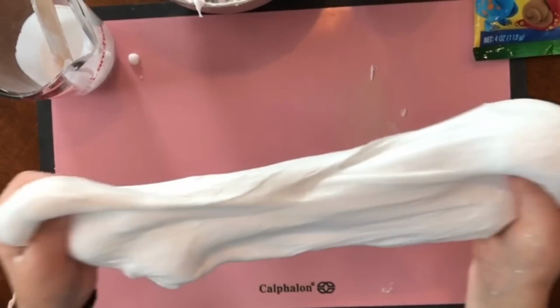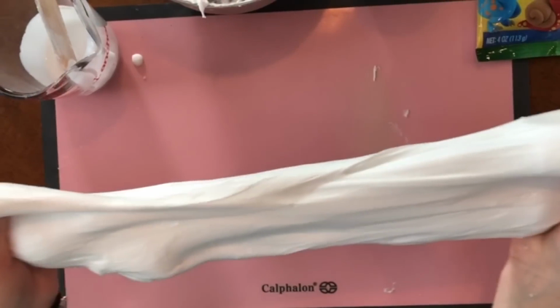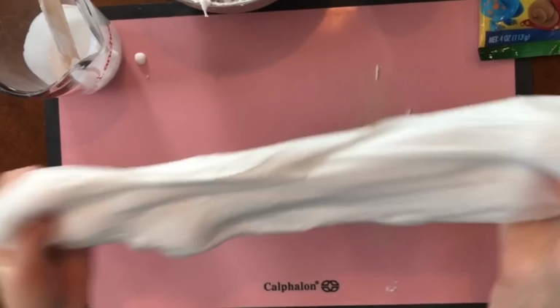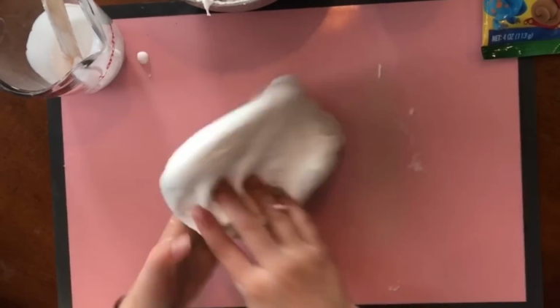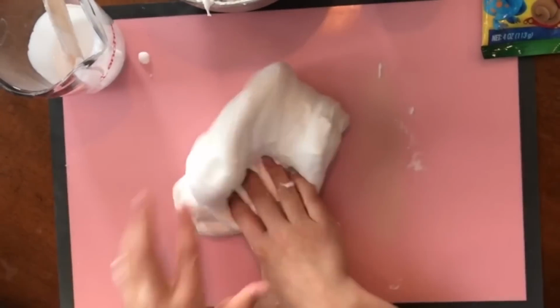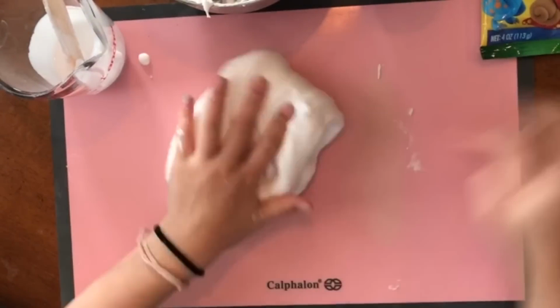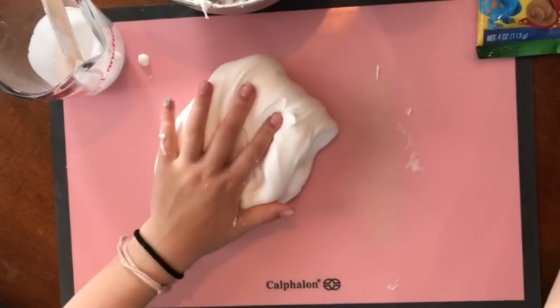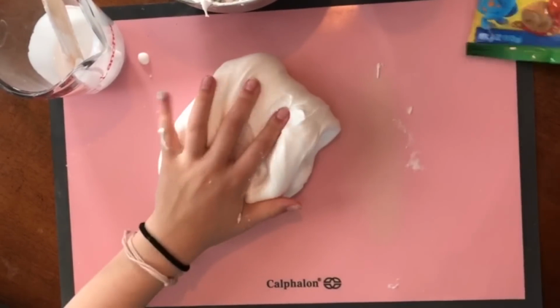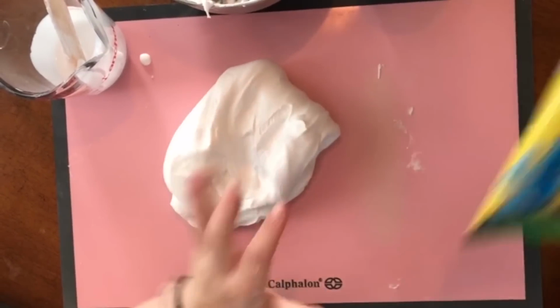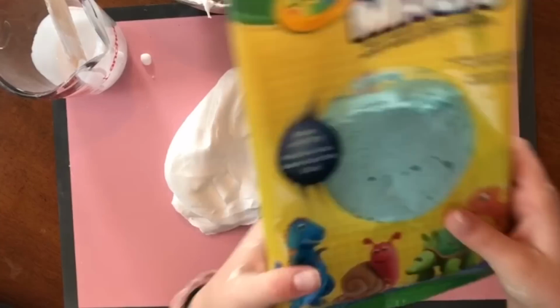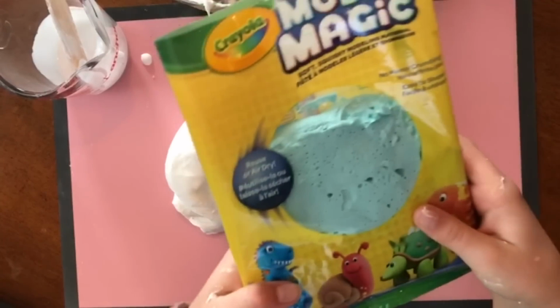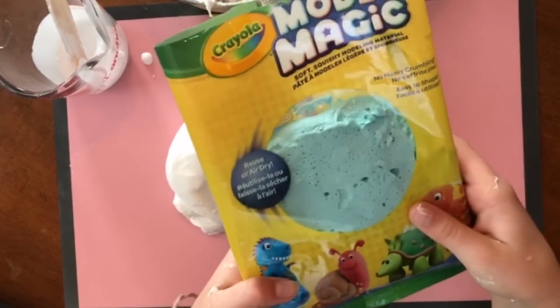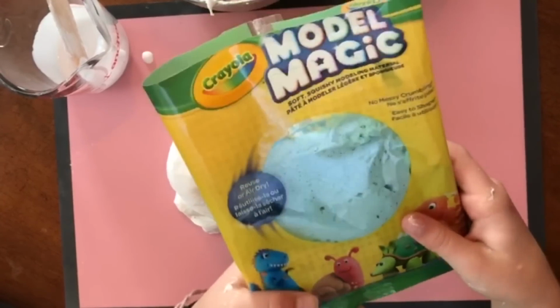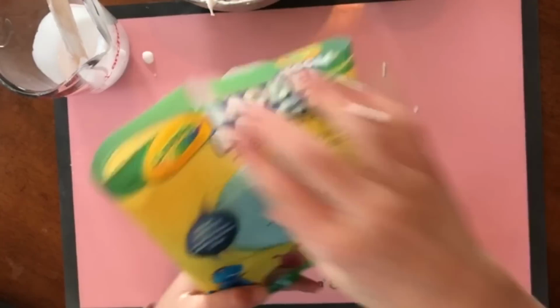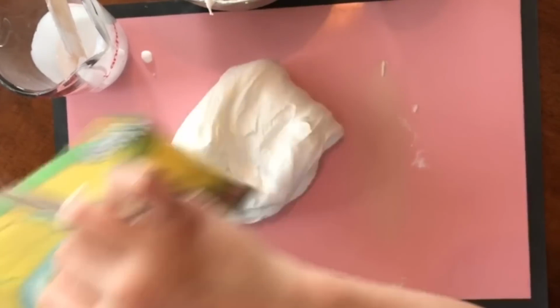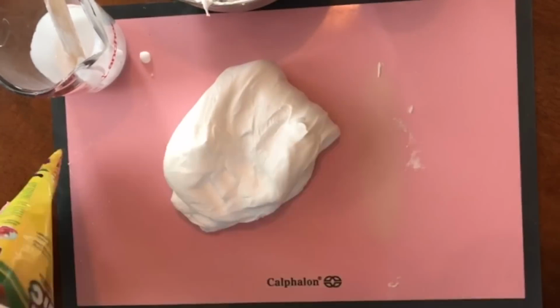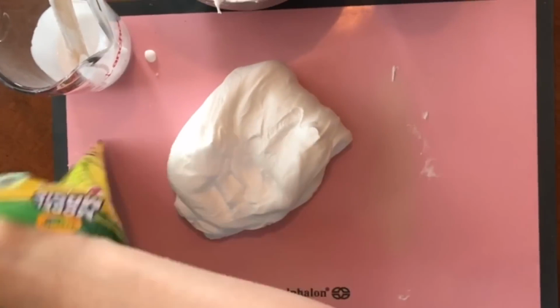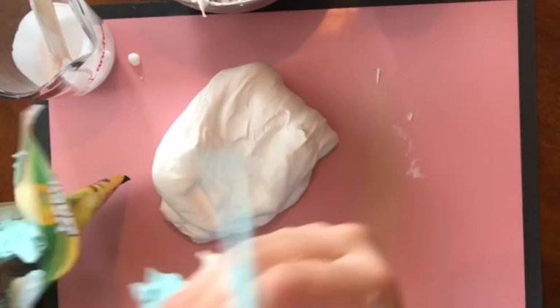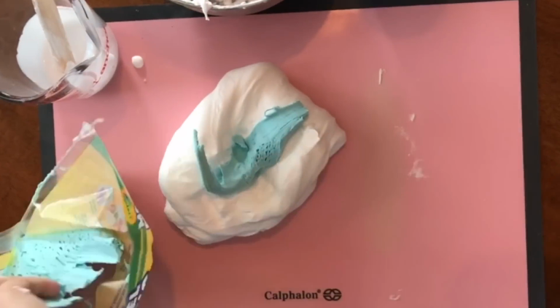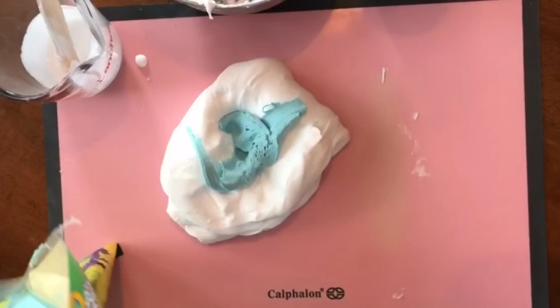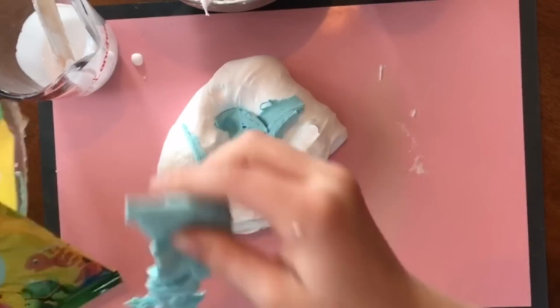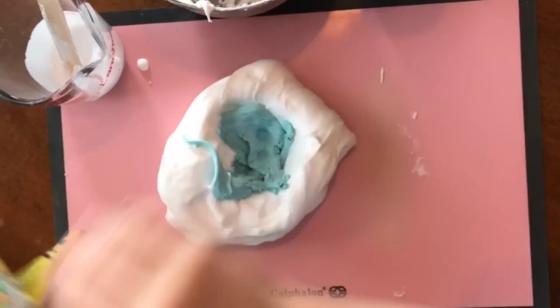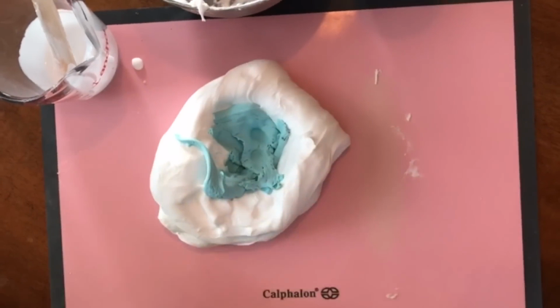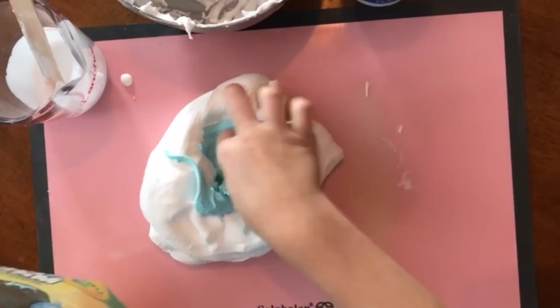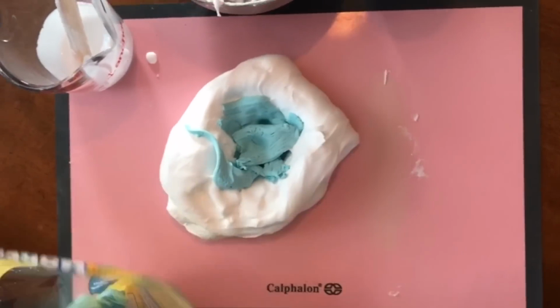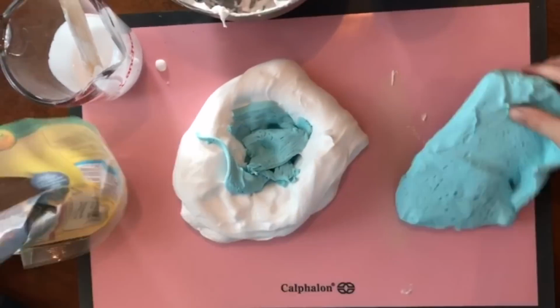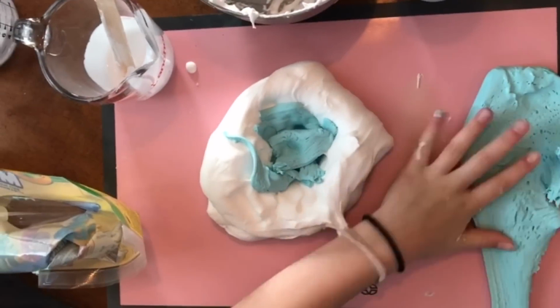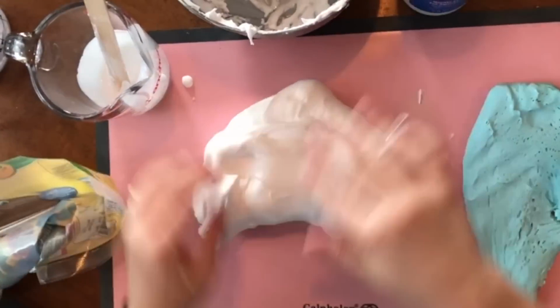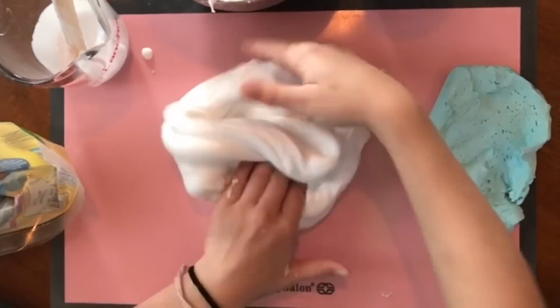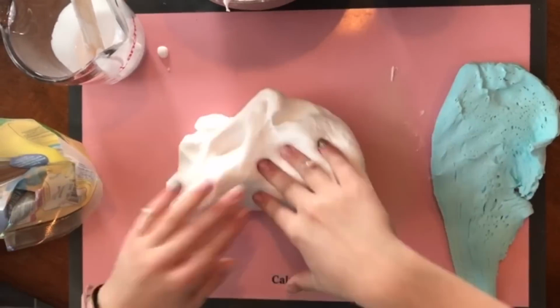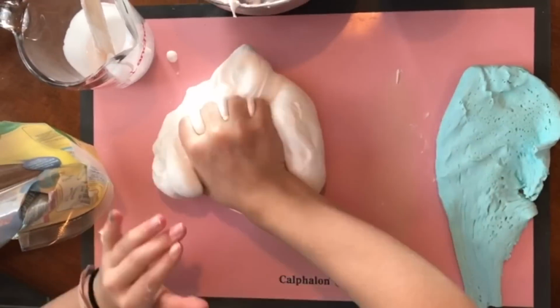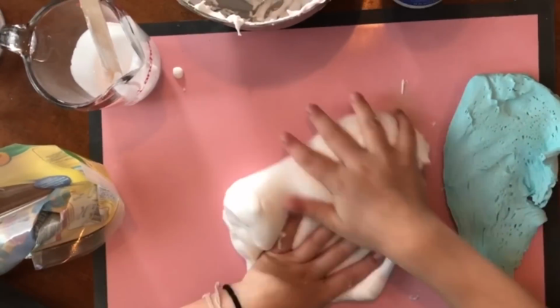Now add your model magic clay until you get the color that you like. You can use whatever color you want — here I use a teal color.